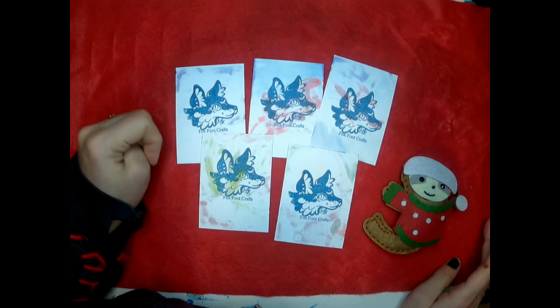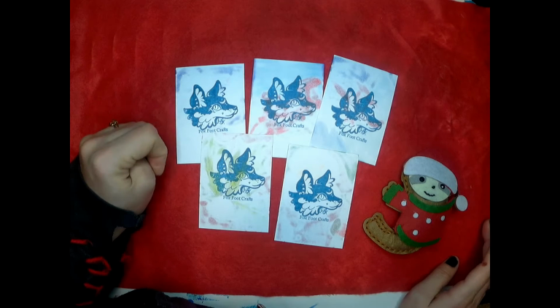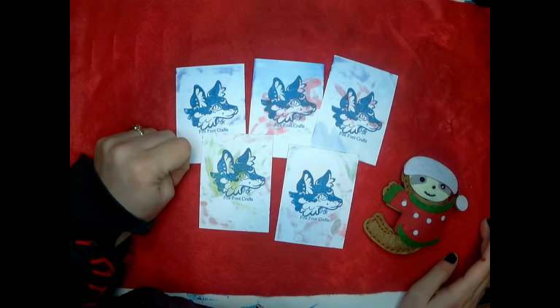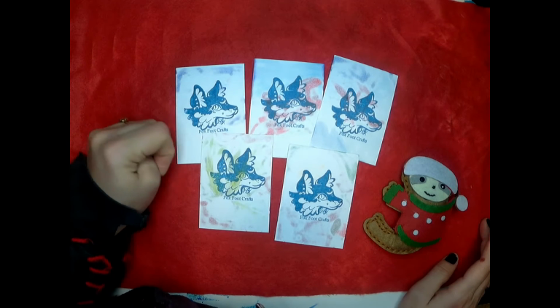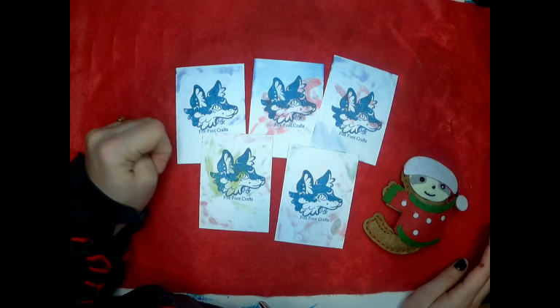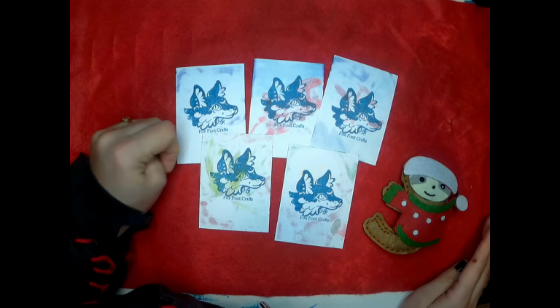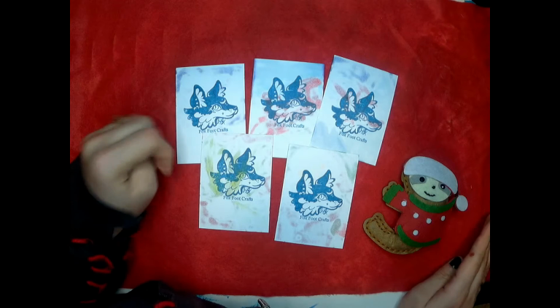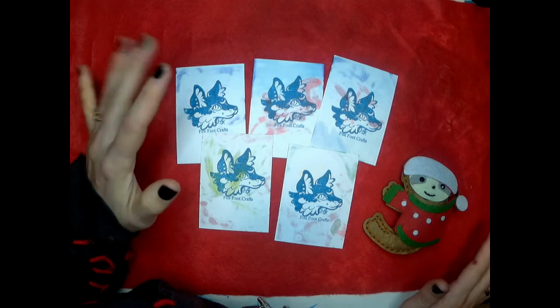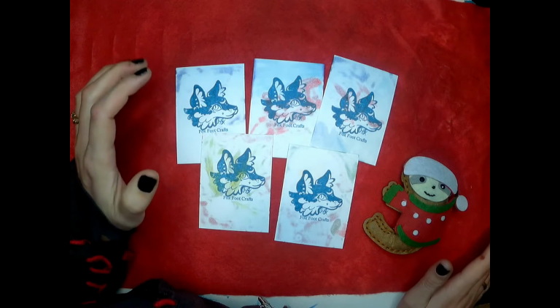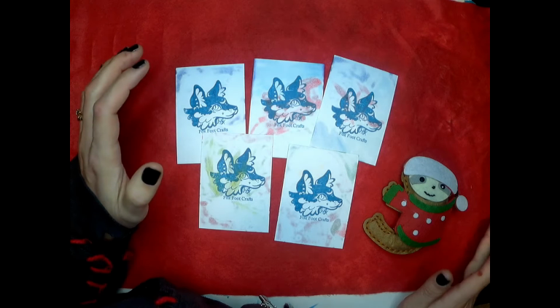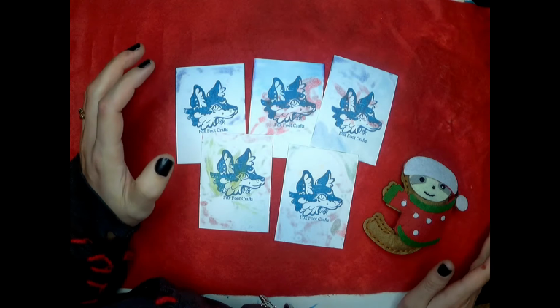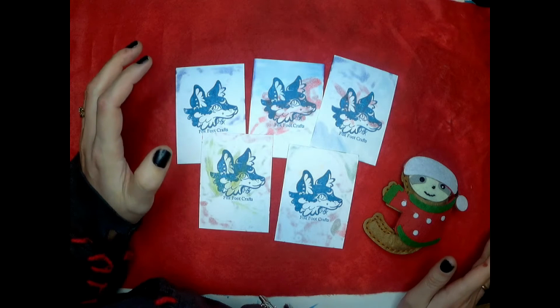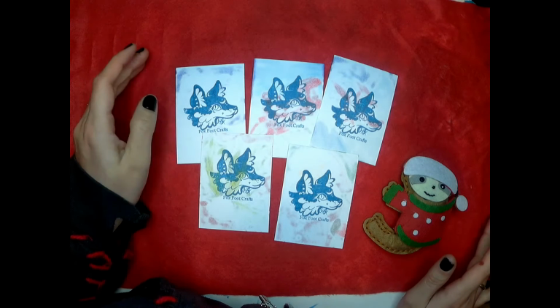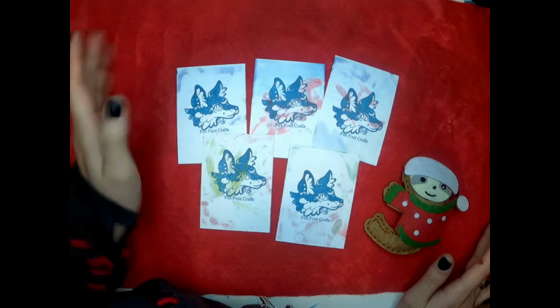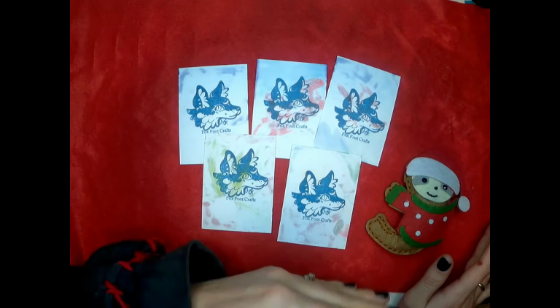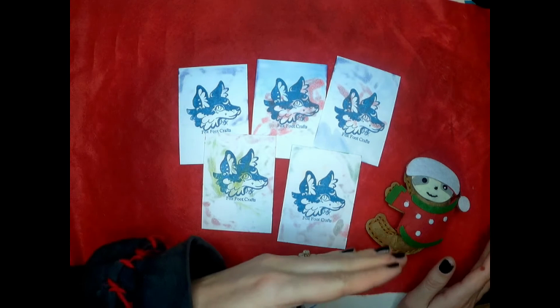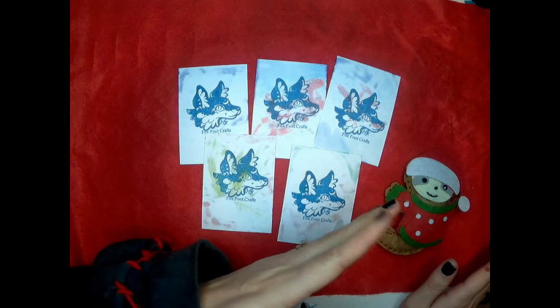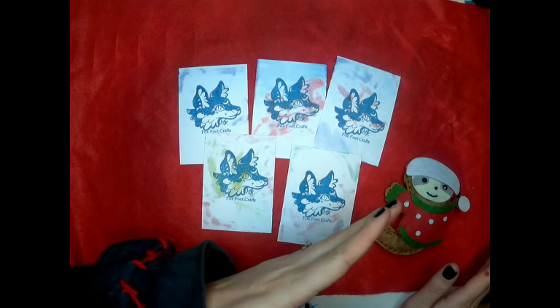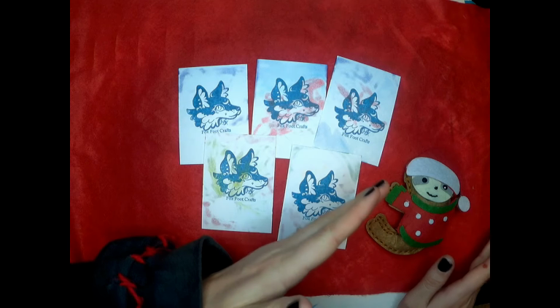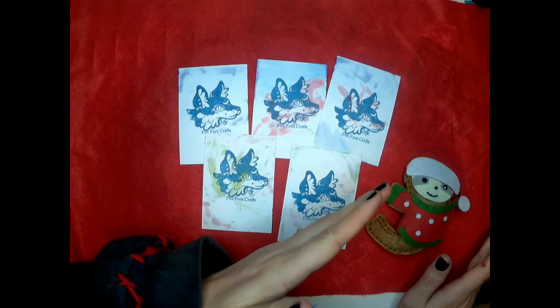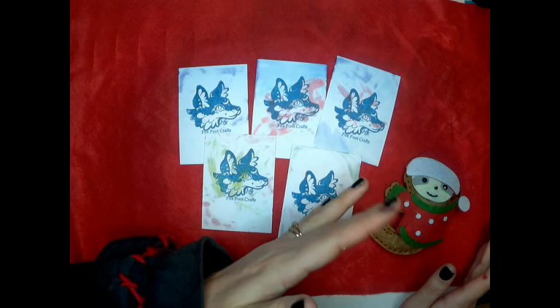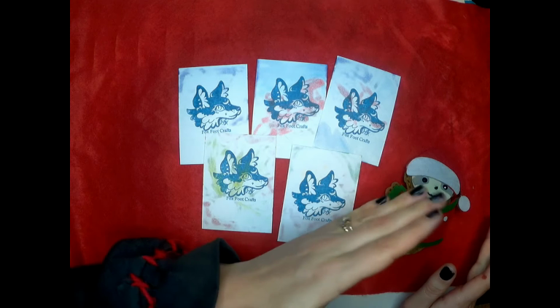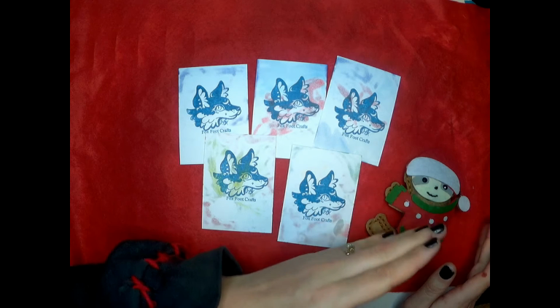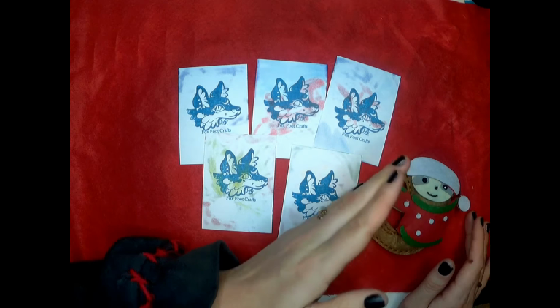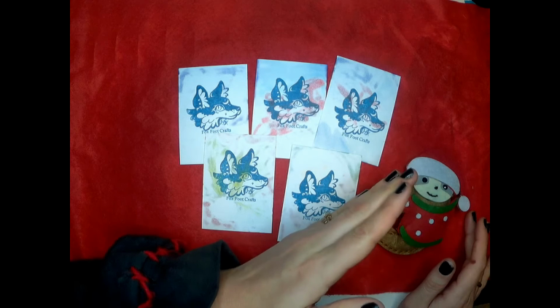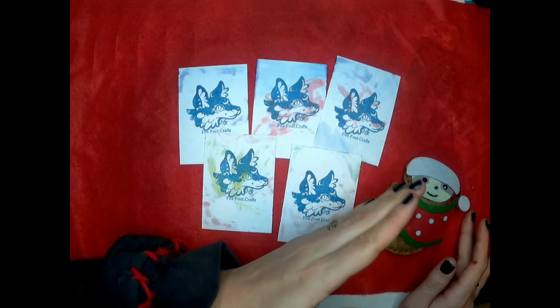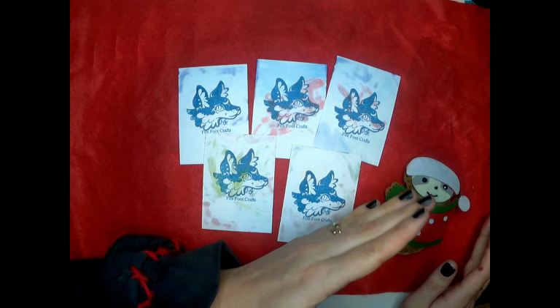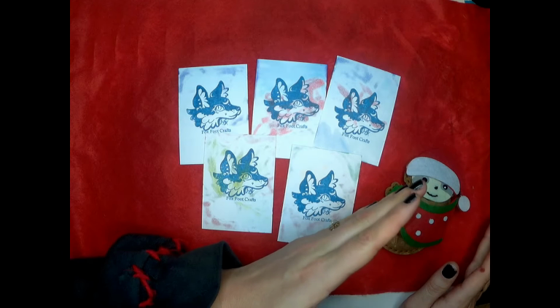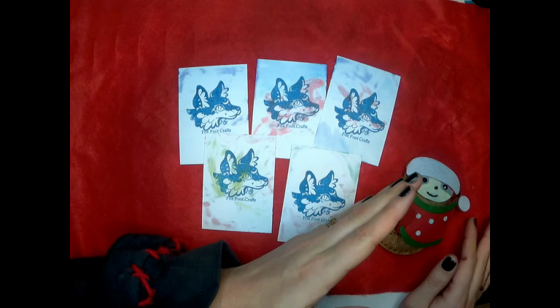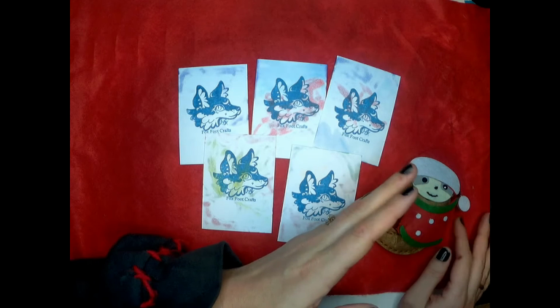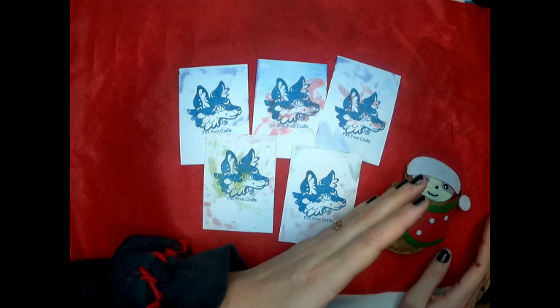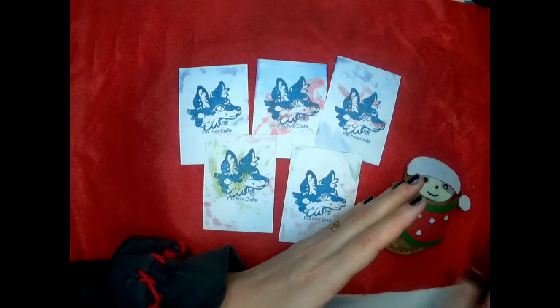We're going to be doing a Coca-Cola holiday themed trading card set. This is actually them after they've been completed. We're going to watch the time lapse and then I'll show you the reveal.